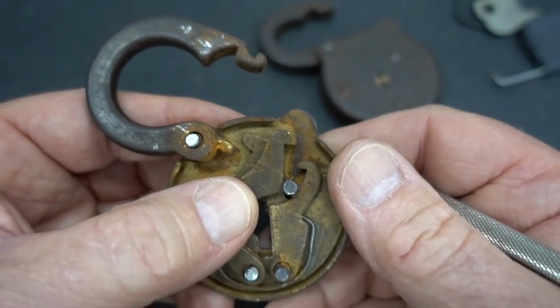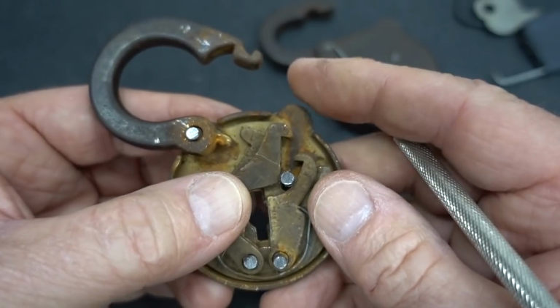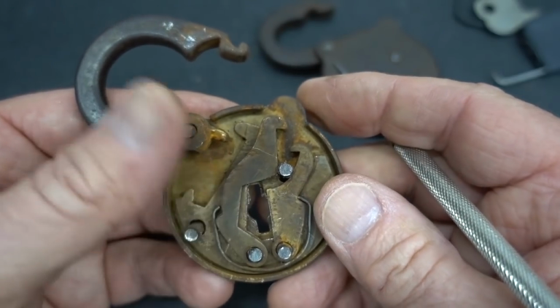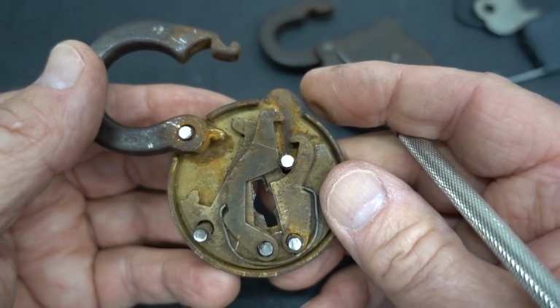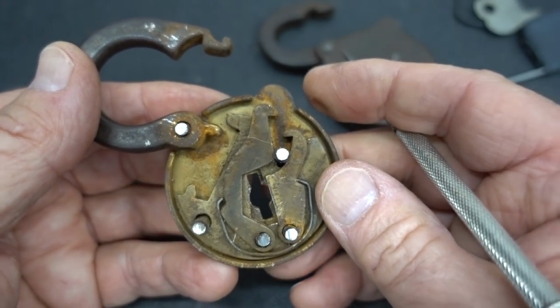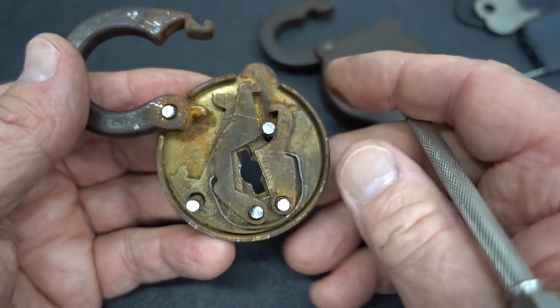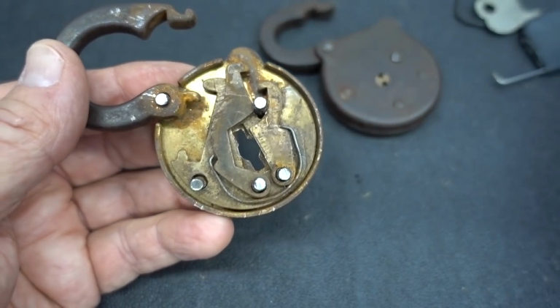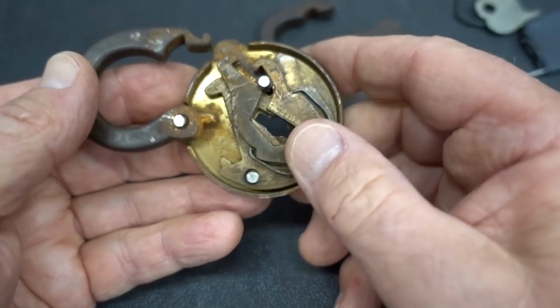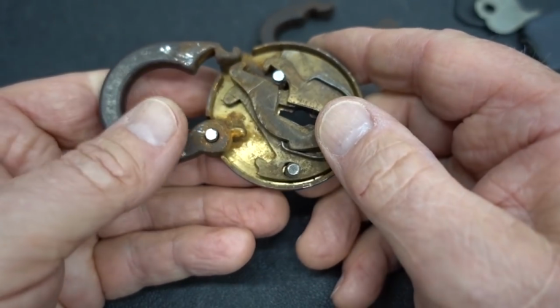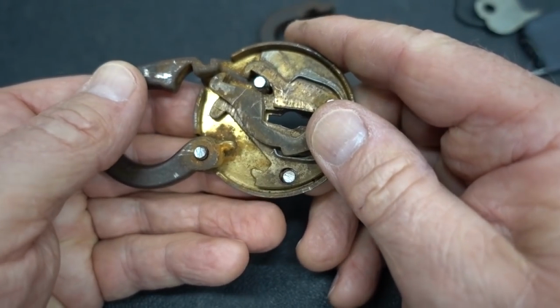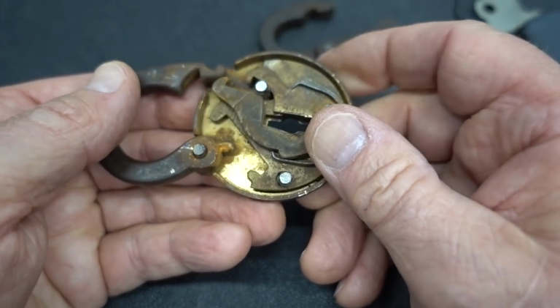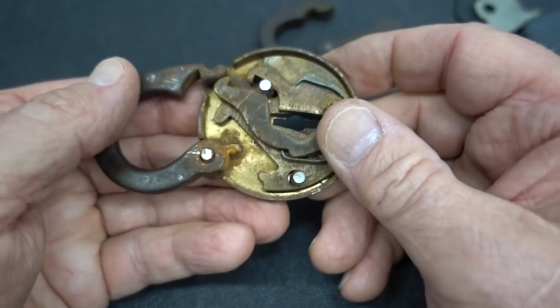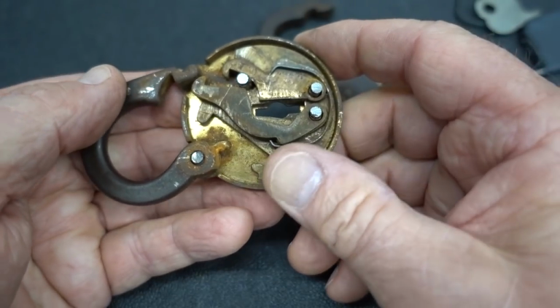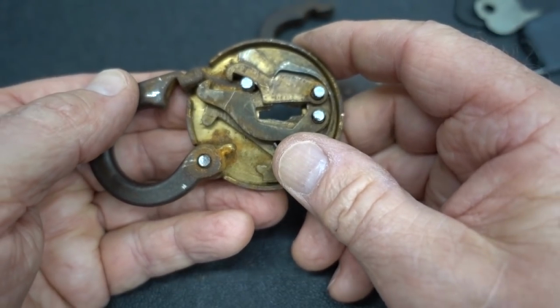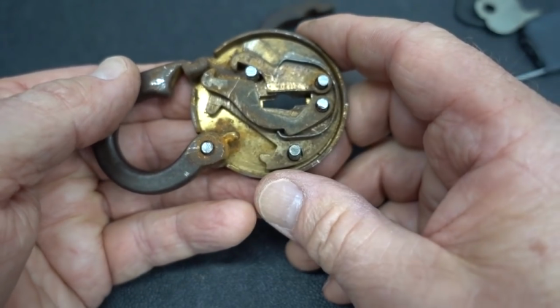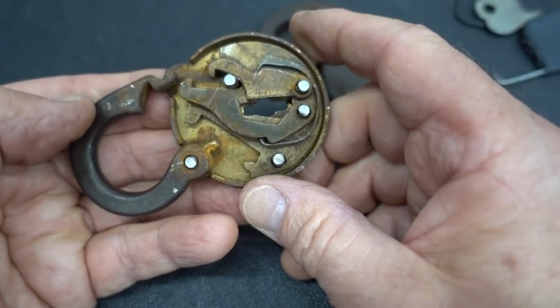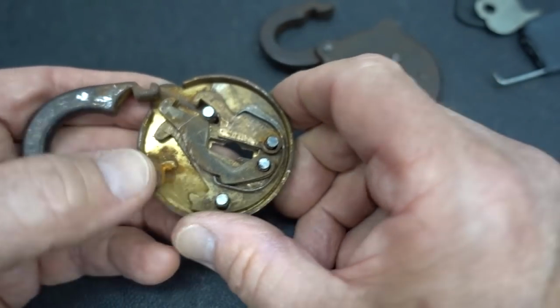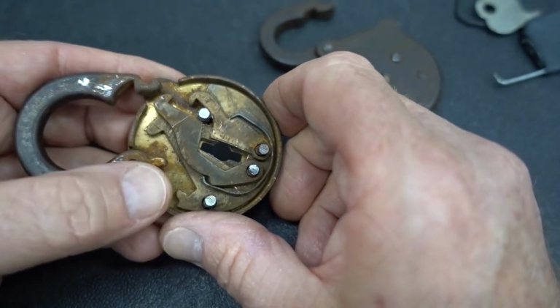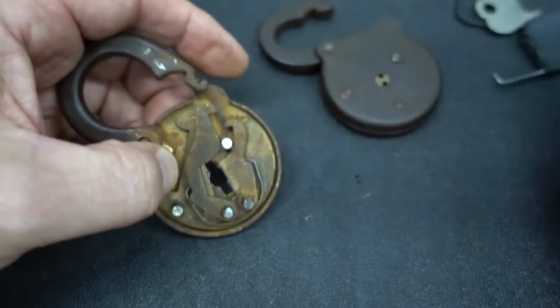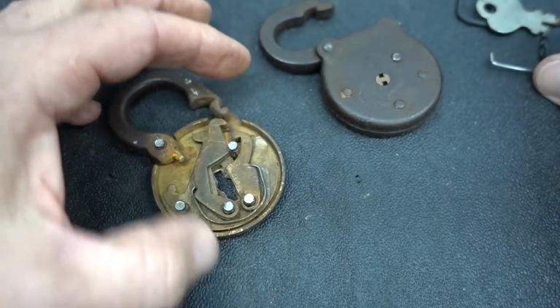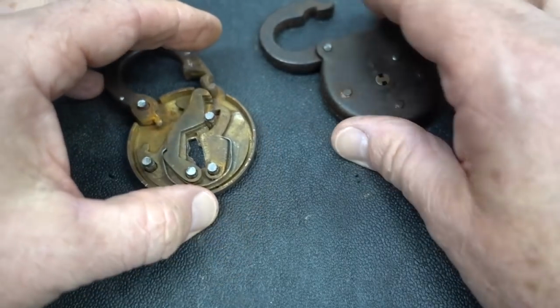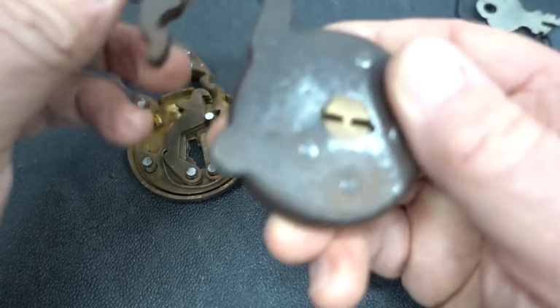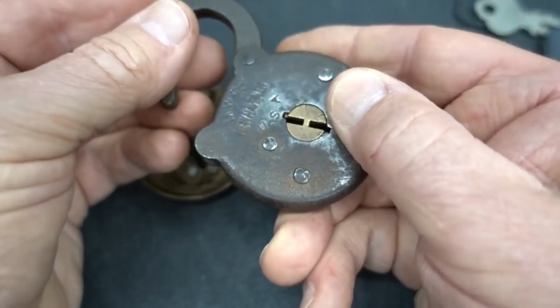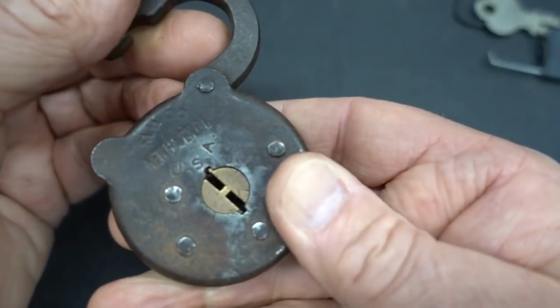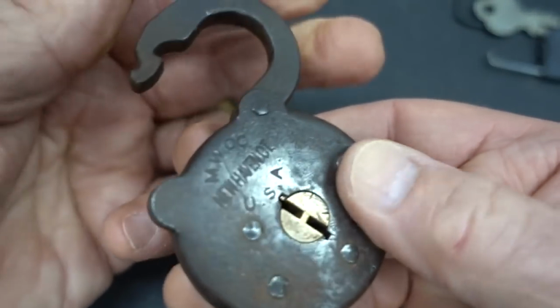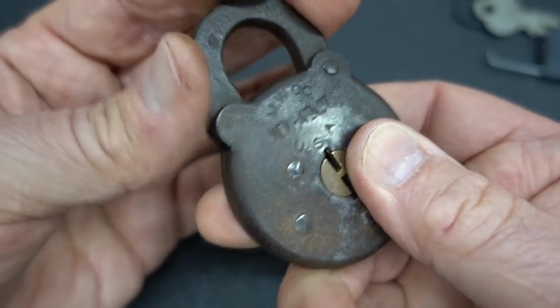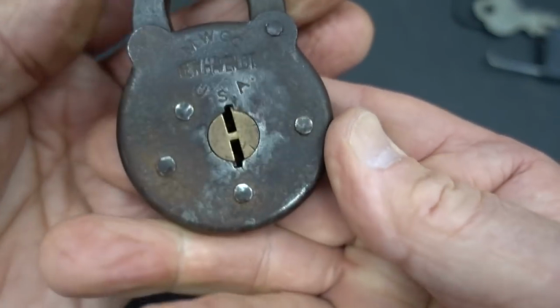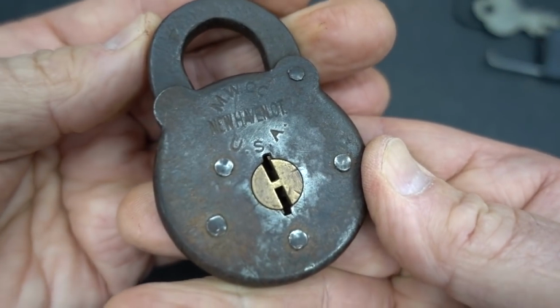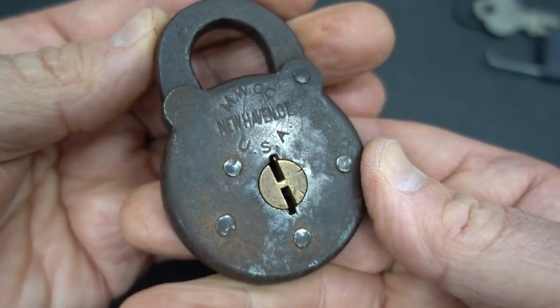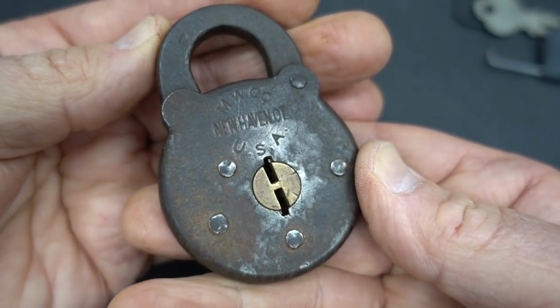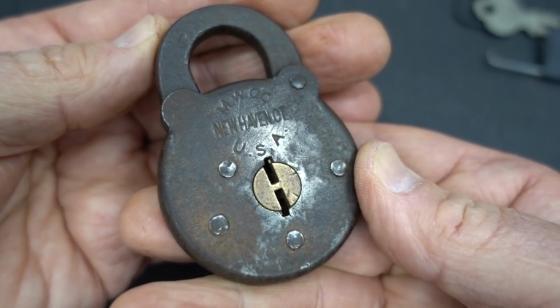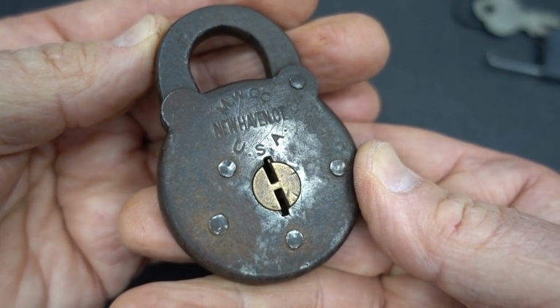Knowing how a lock works will always play to your benefit. So if at all possible, take a look at a lock and see how it works before you make your attack. Anyway guys, appreciate your time. Stay safe, stay legal. Dude, thanks for loaning me the lock. Thanks, guys.